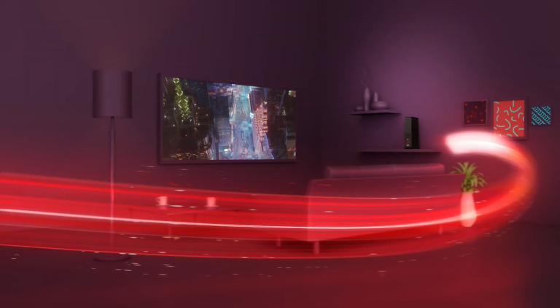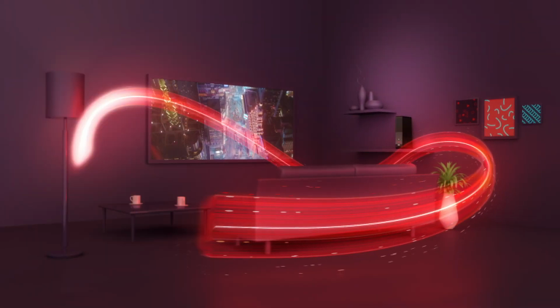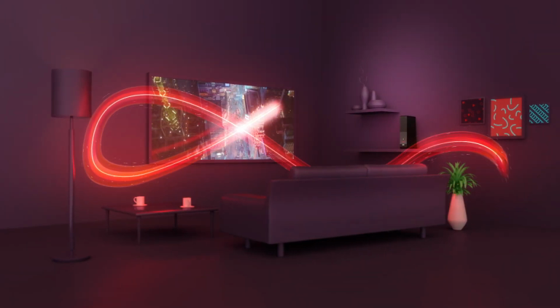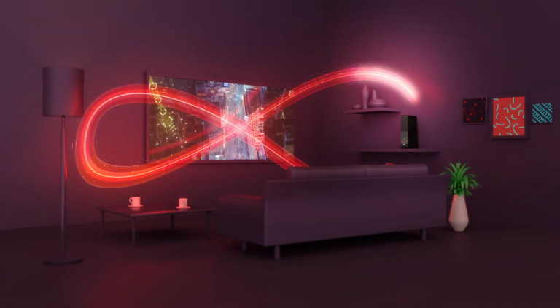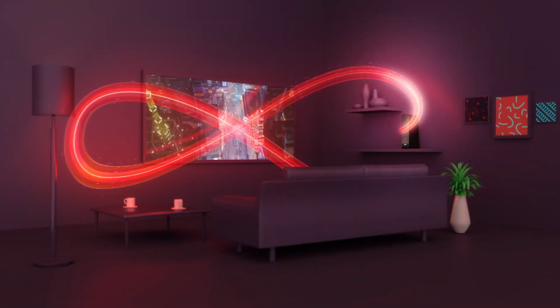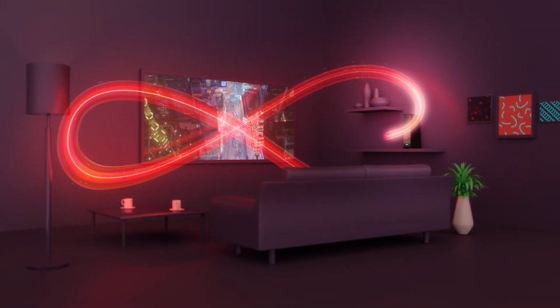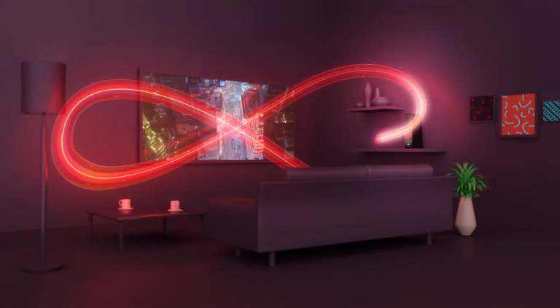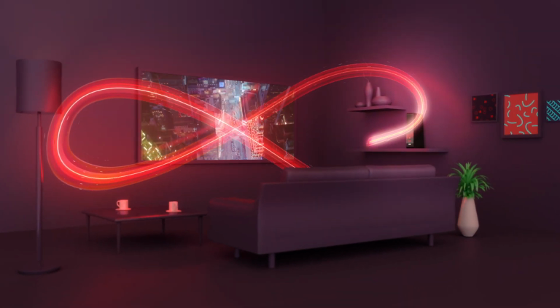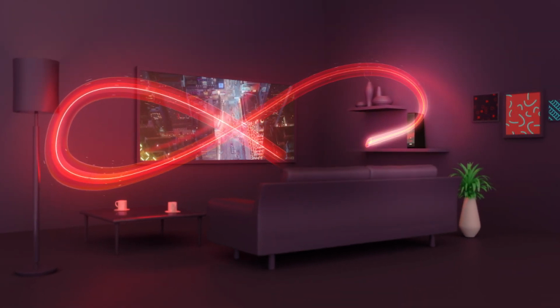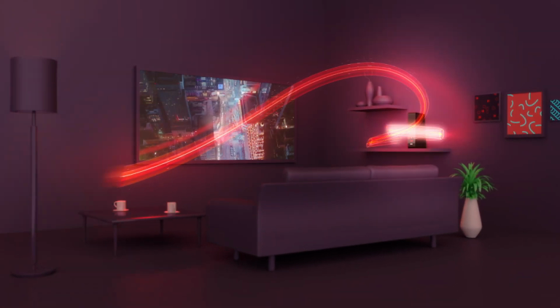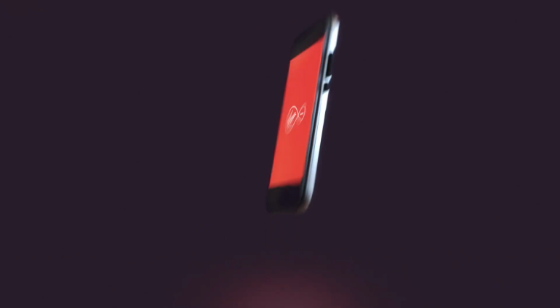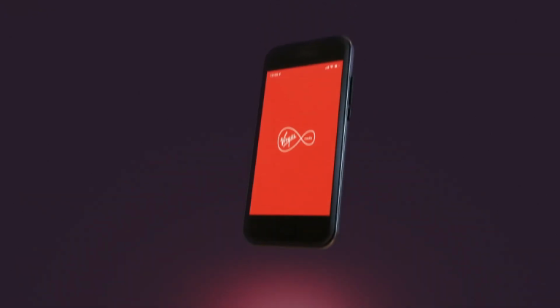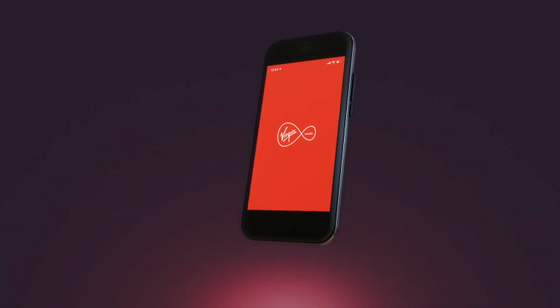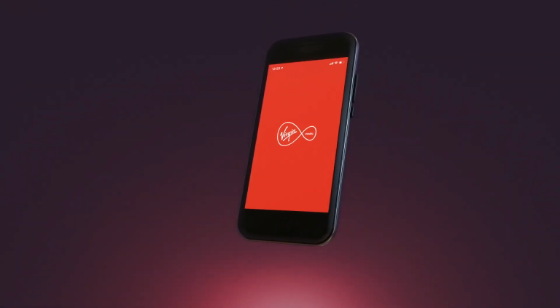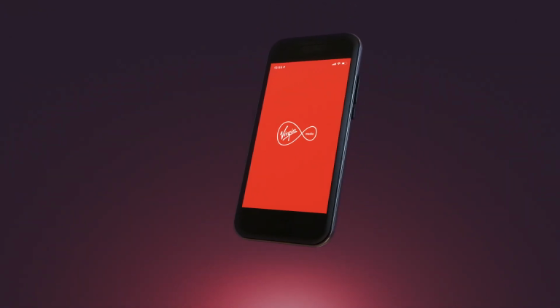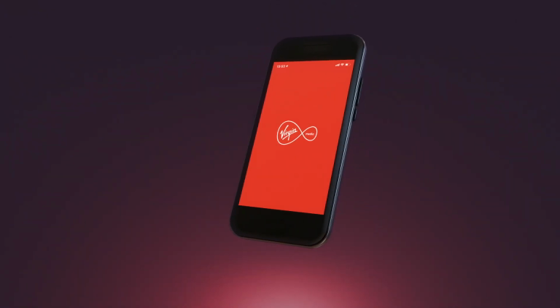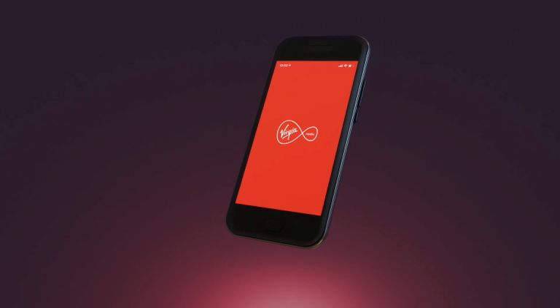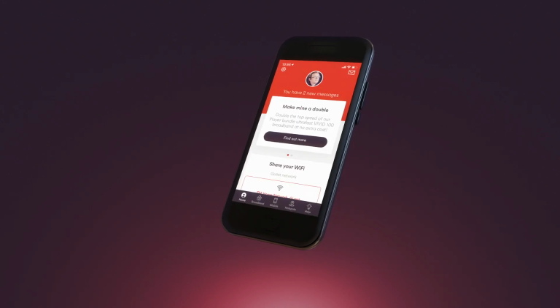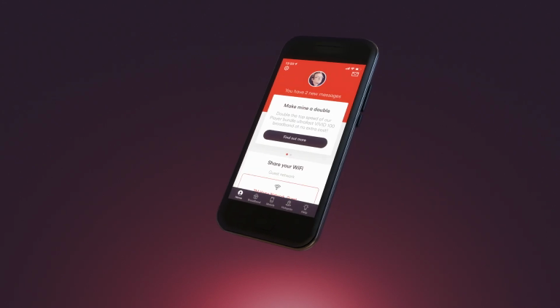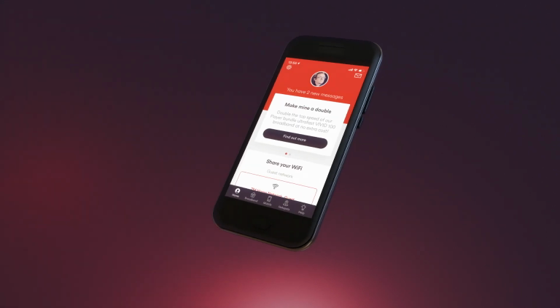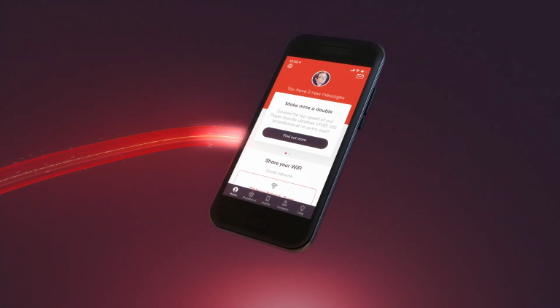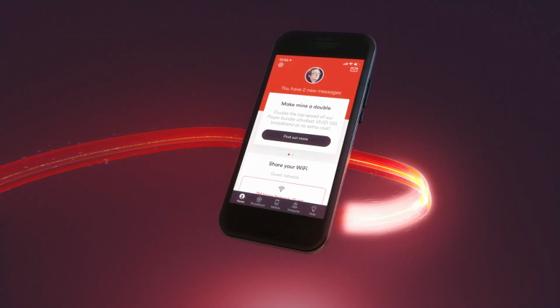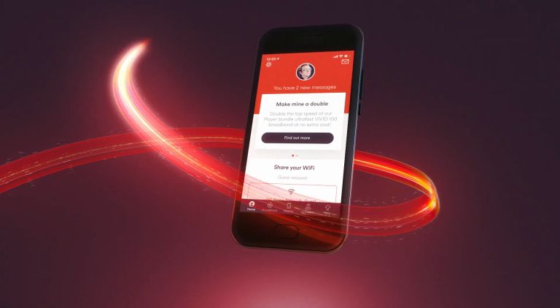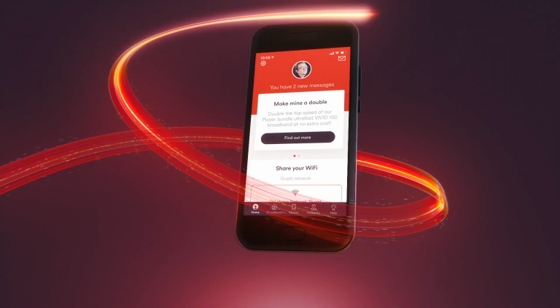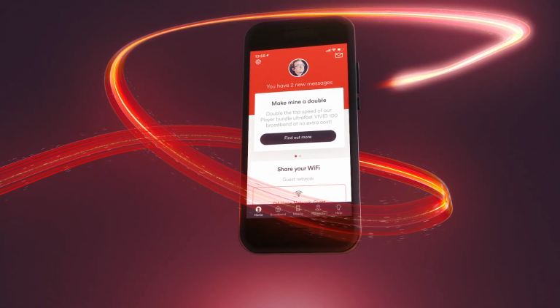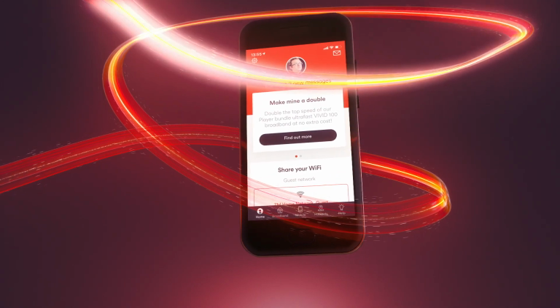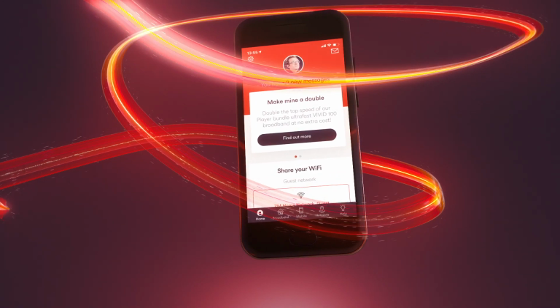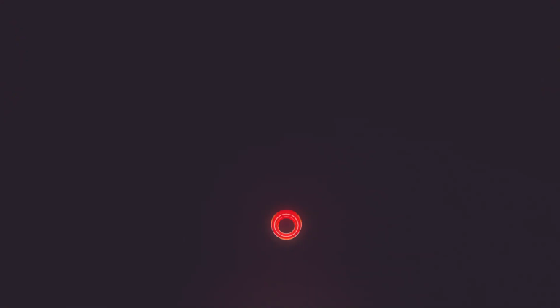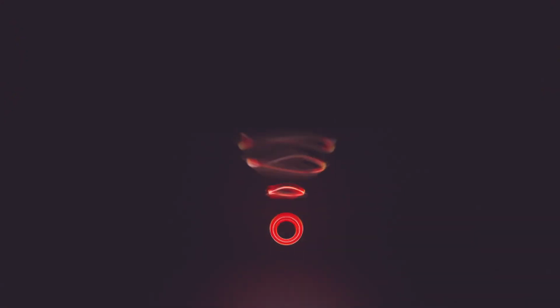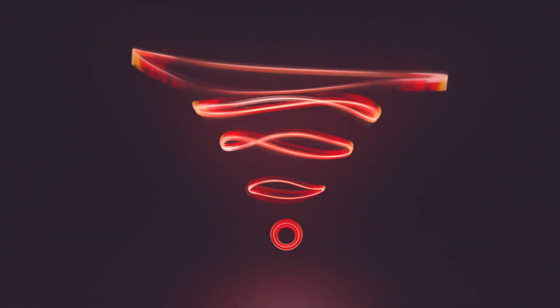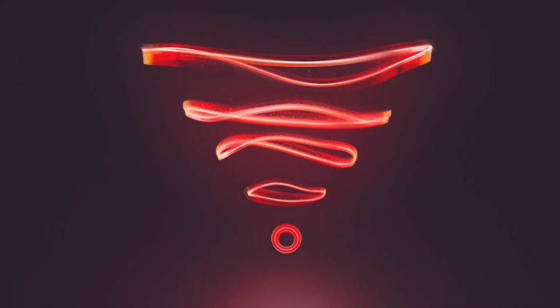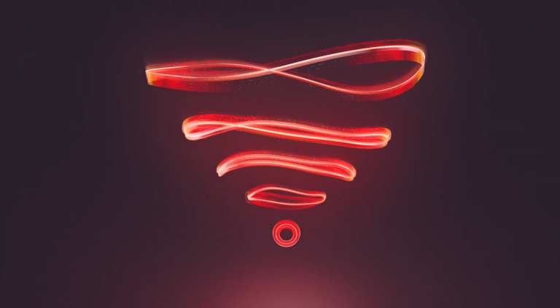So what are you waiting for? Download and register for the Virgin Media Connect app on your compatible iOS or Android device. Sorted.